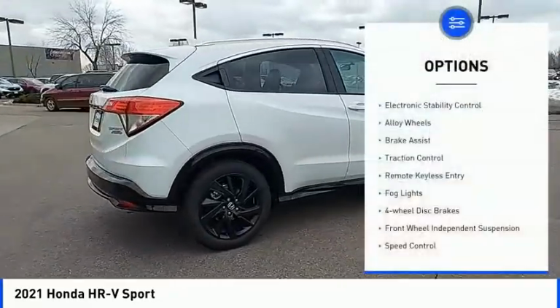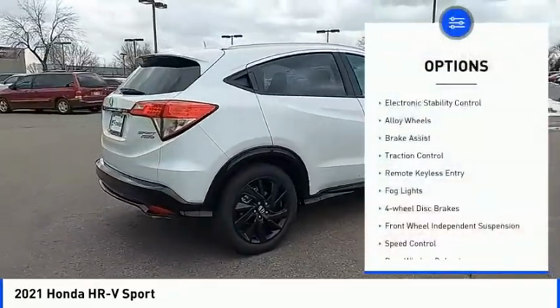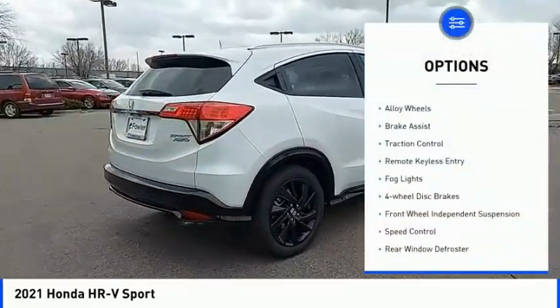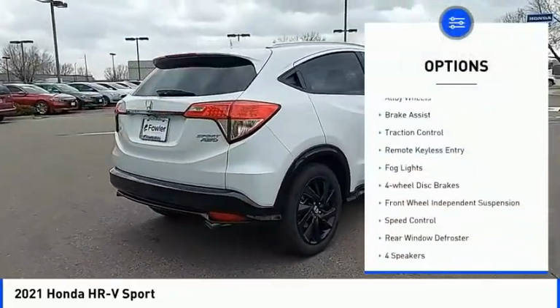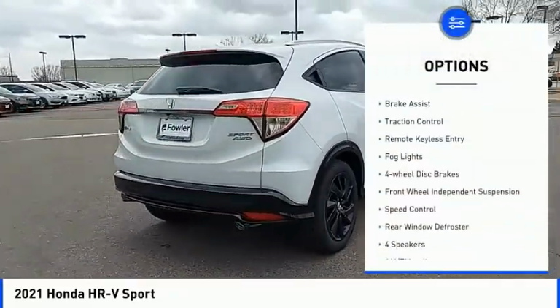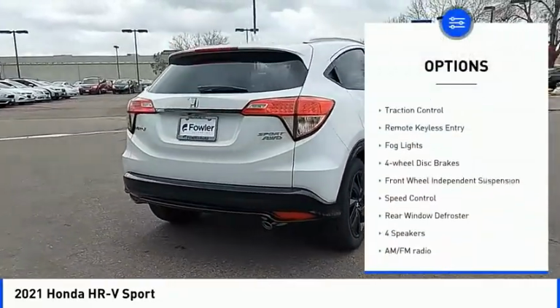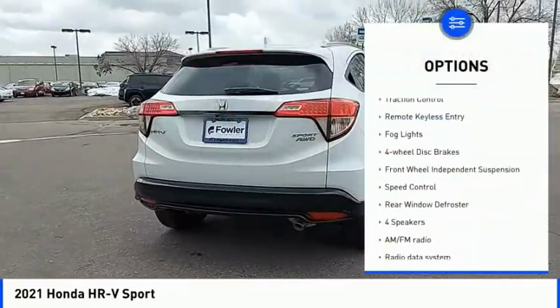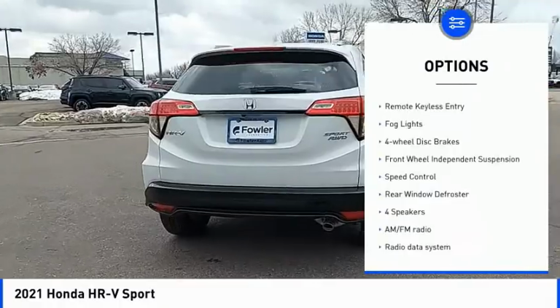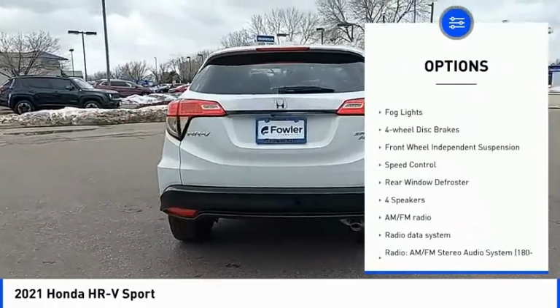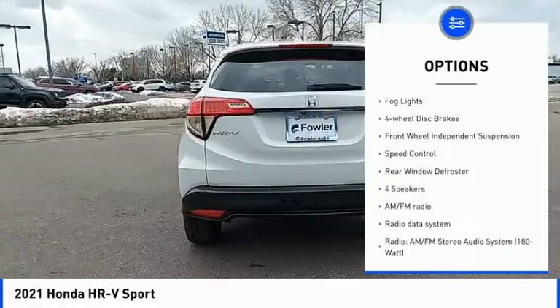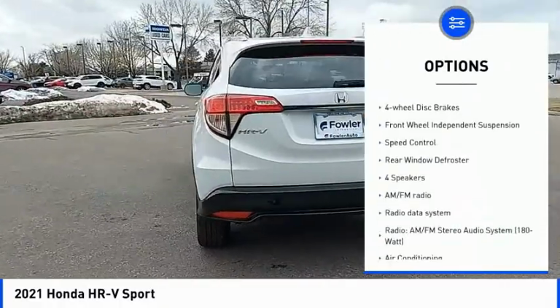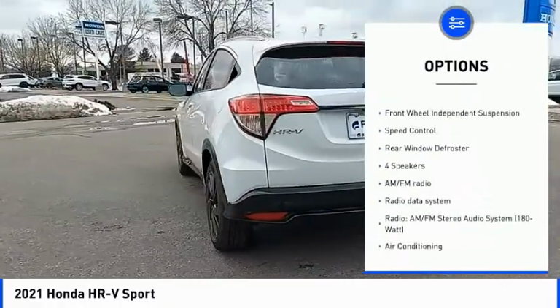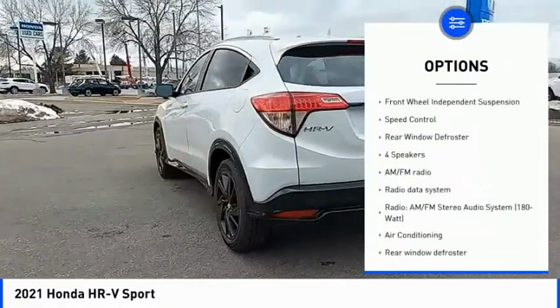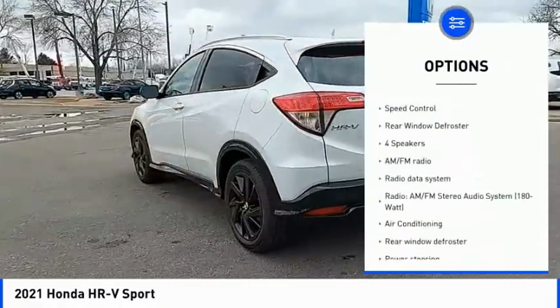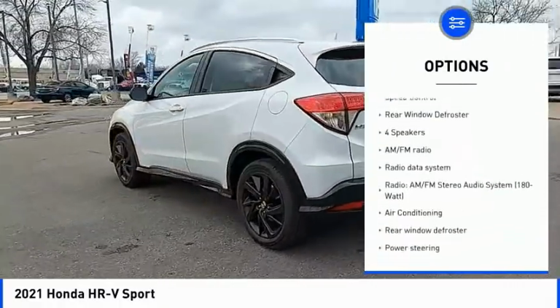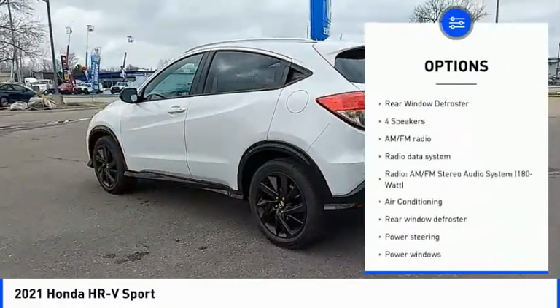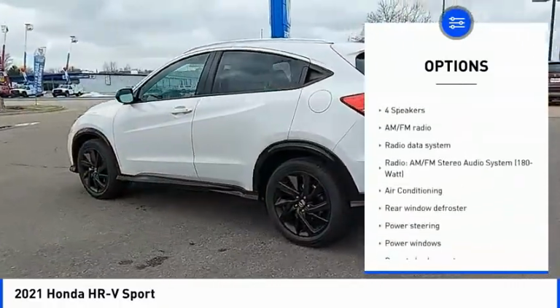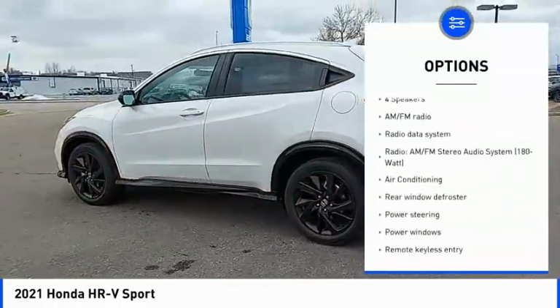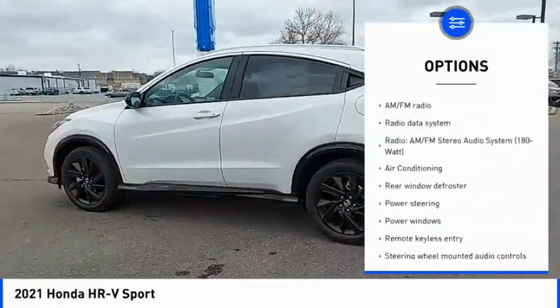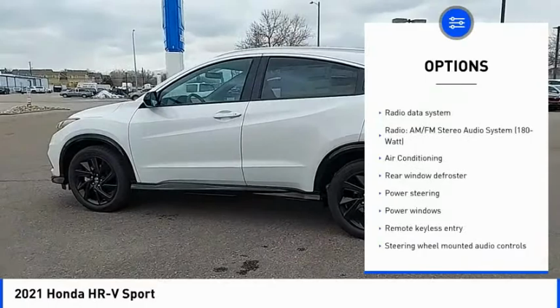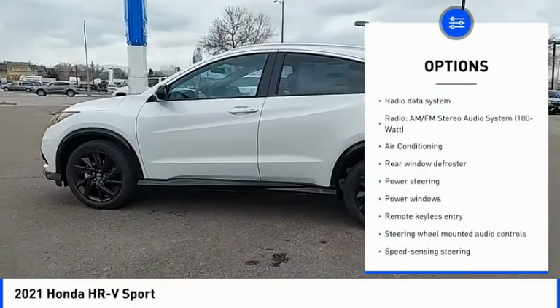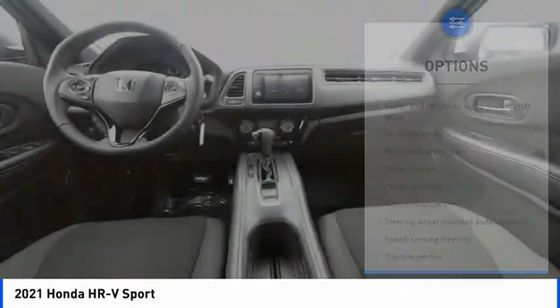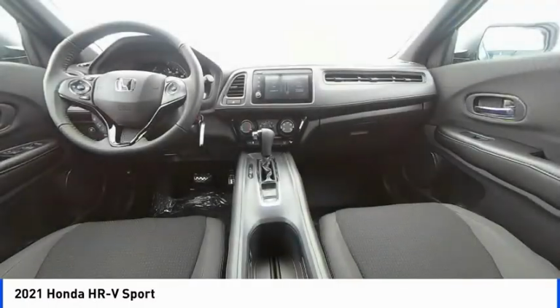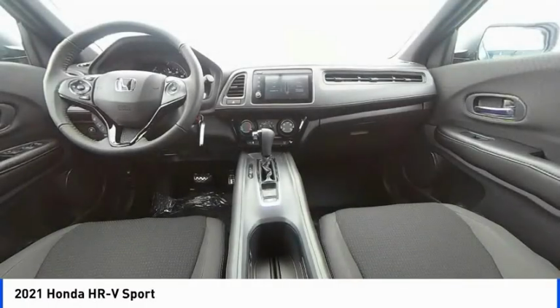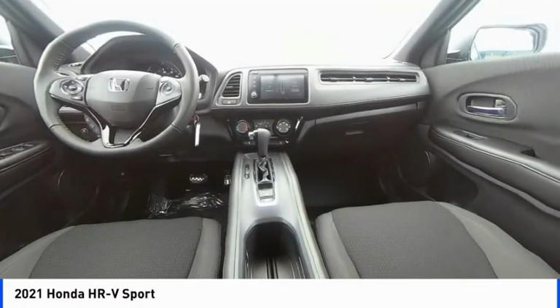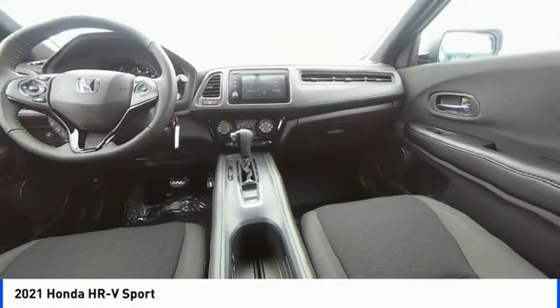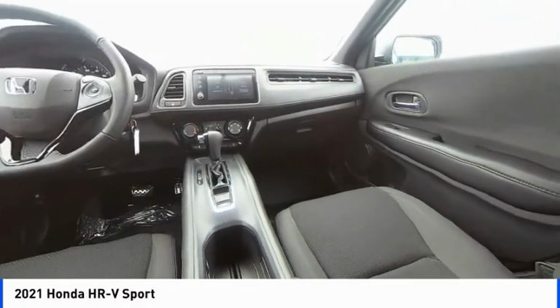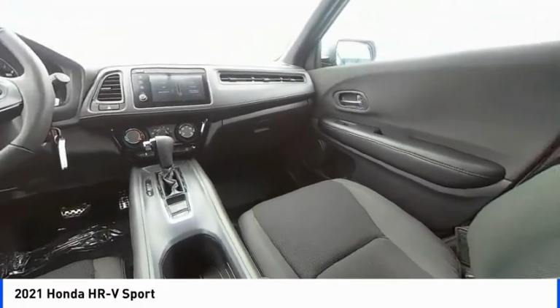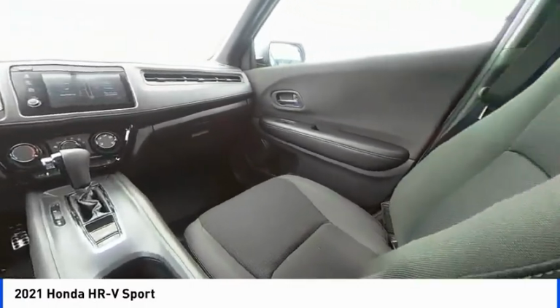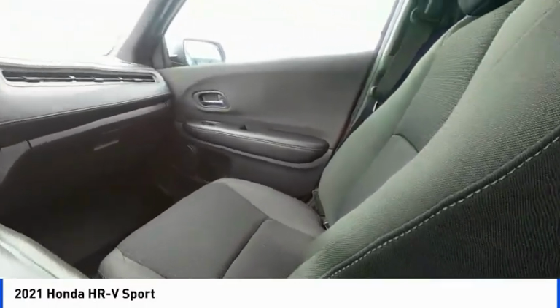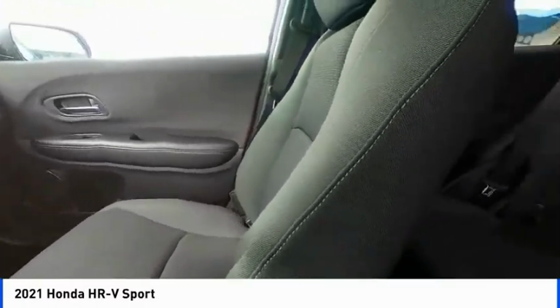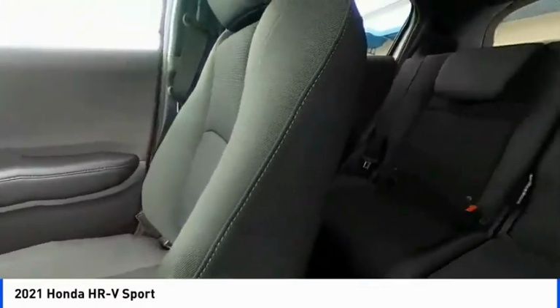Electronic stability control, alloy wheels, brake assist, traction control, remote keyless entry, fog lights, four-wheel disc brakes, front-wheel independent suspension, speed control, rear window defroster.